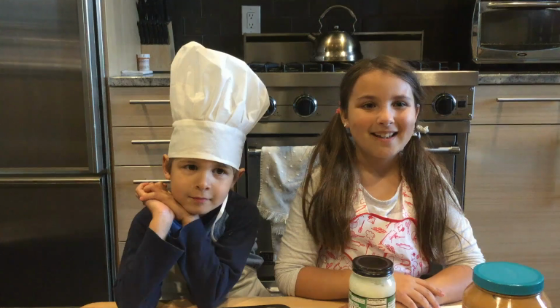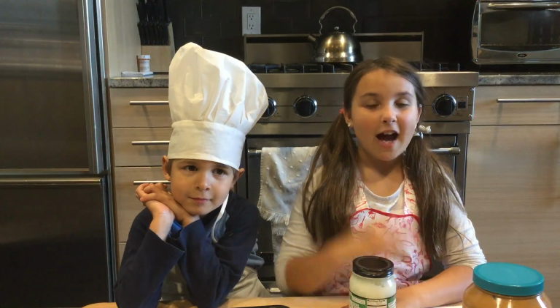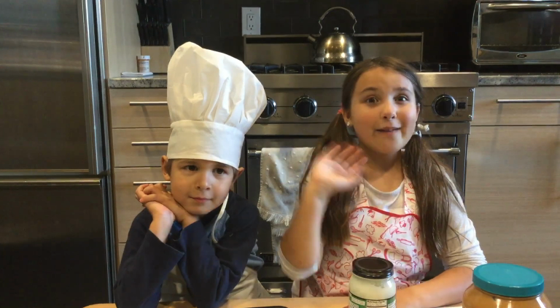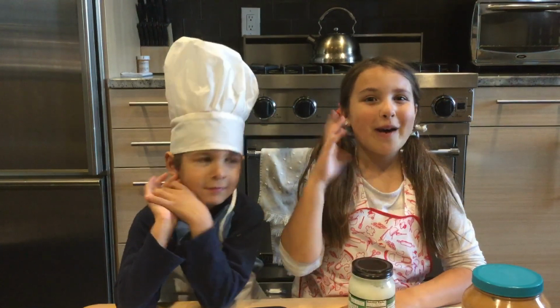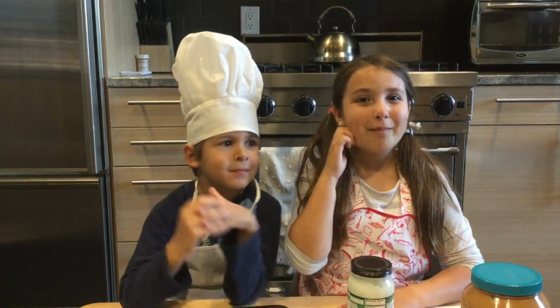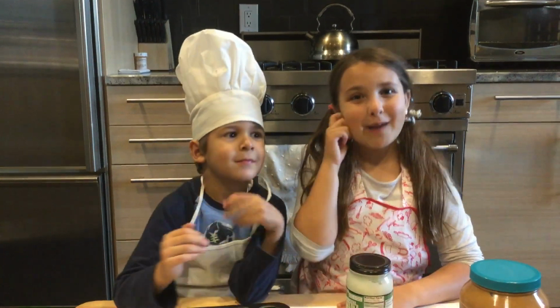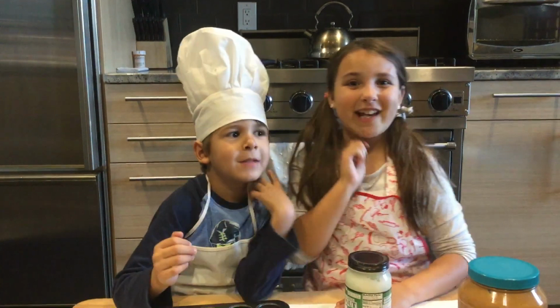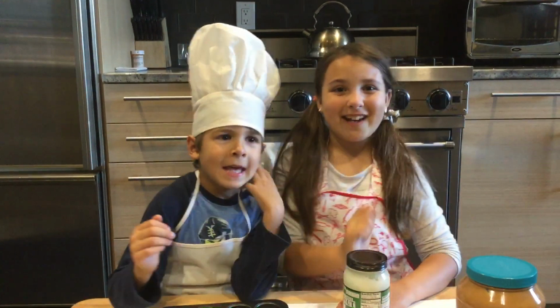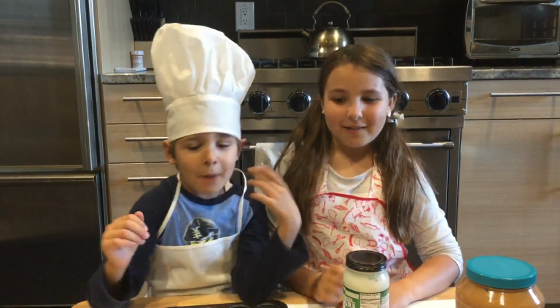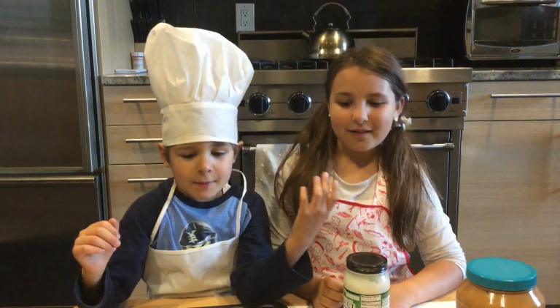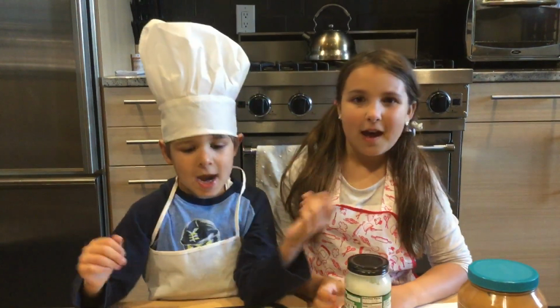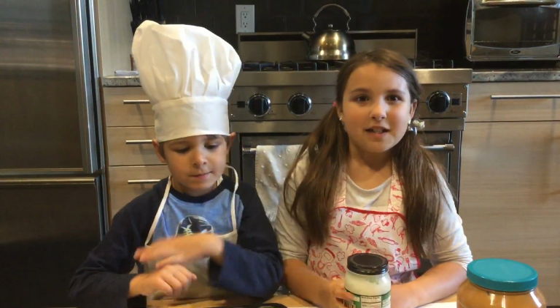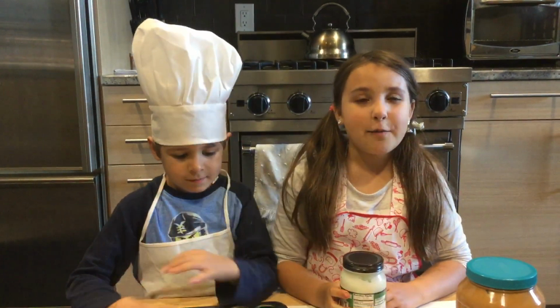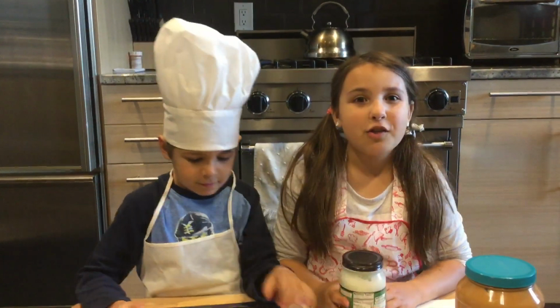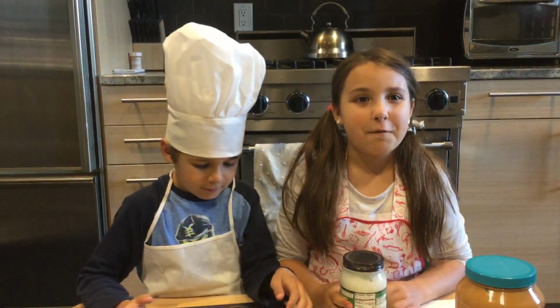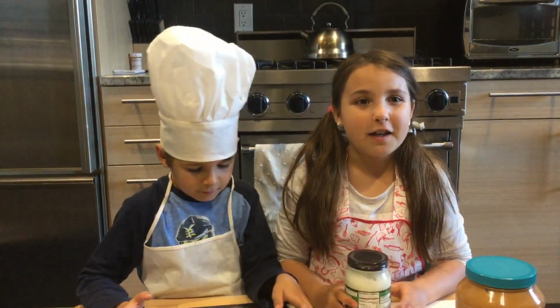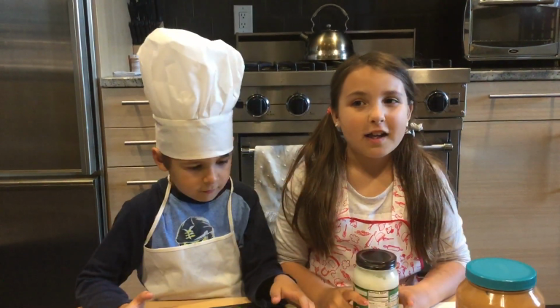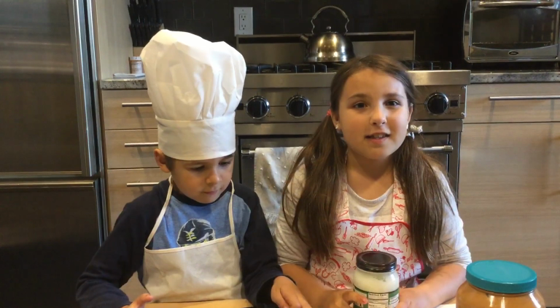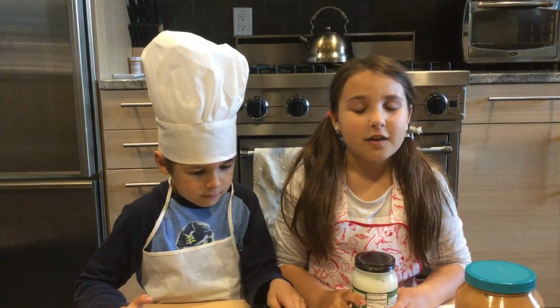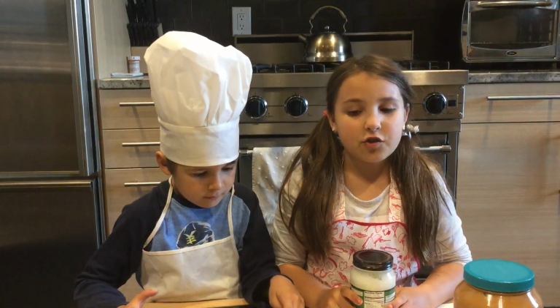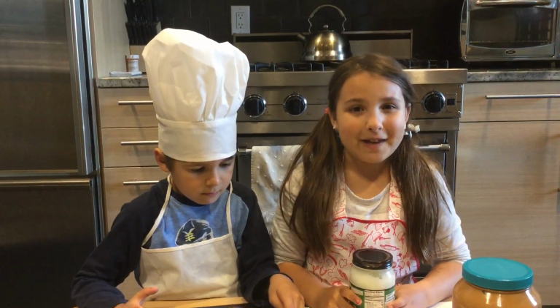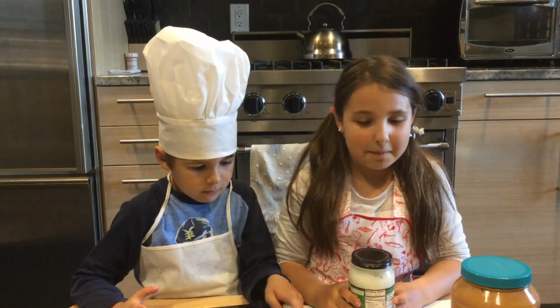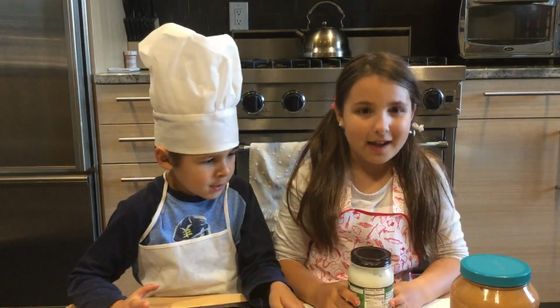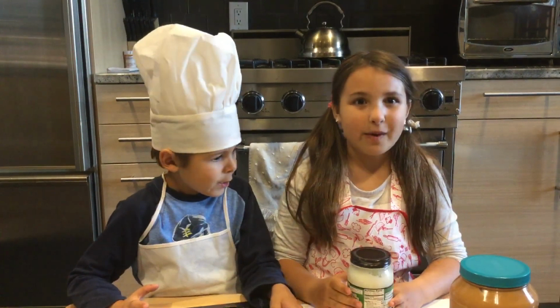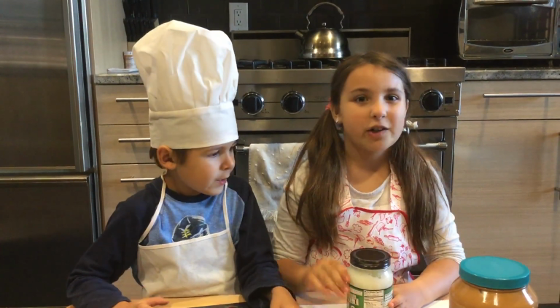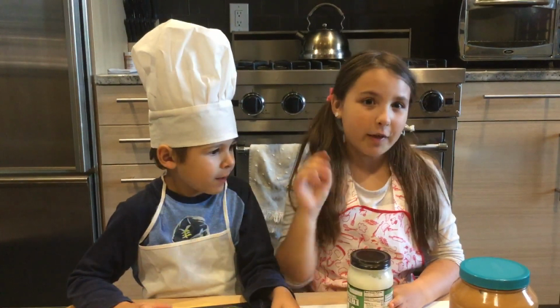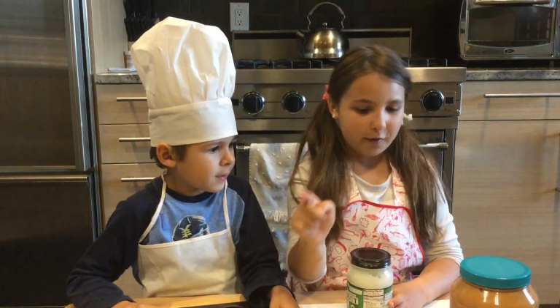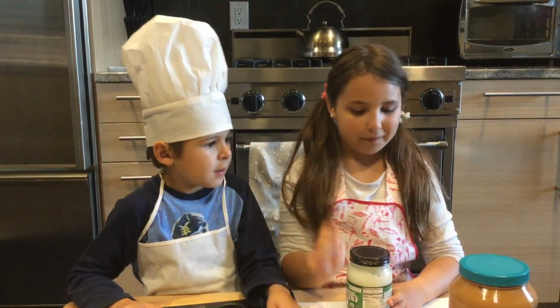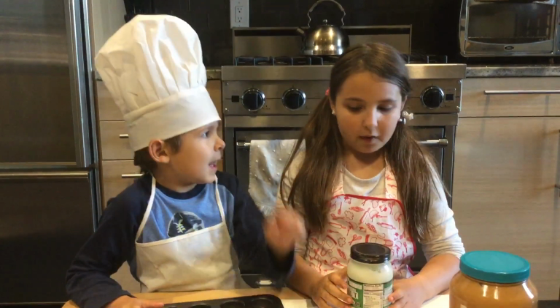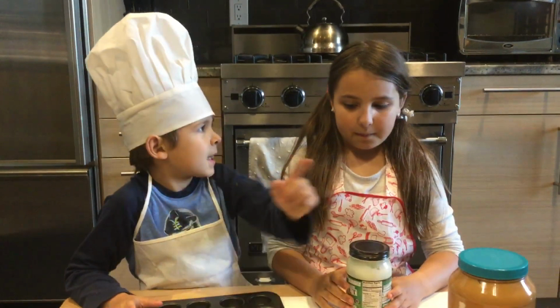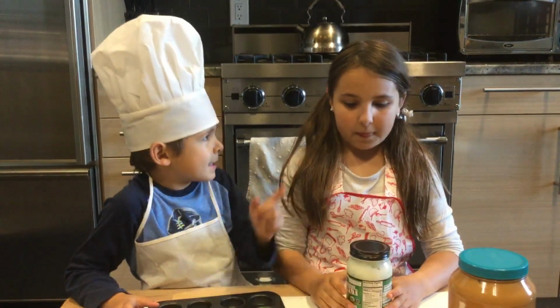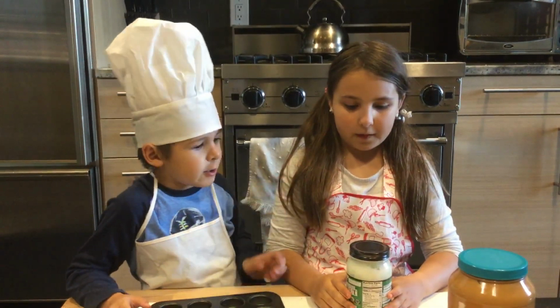Hi everybody! My name is Layla and my name is Adam. Today we're going to do a fun, easy treat recipe that we want to share with you. Let's get started.